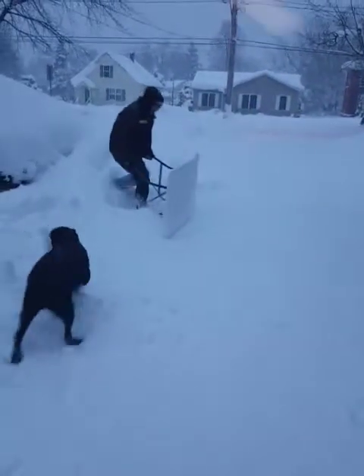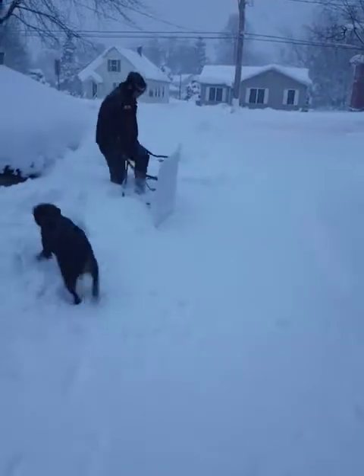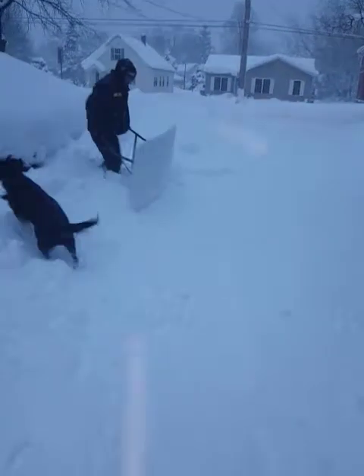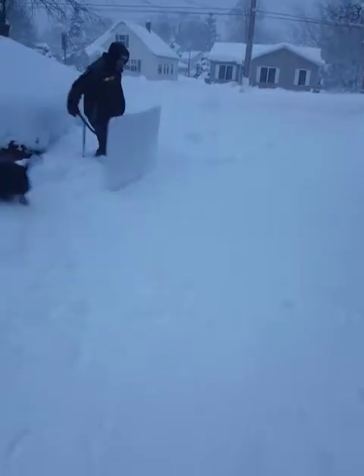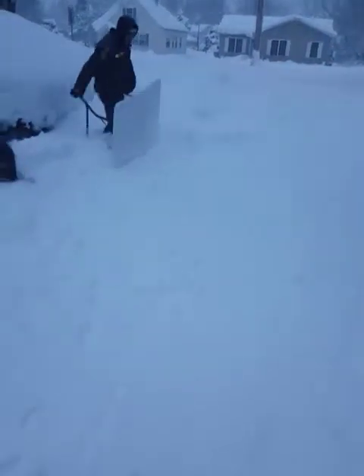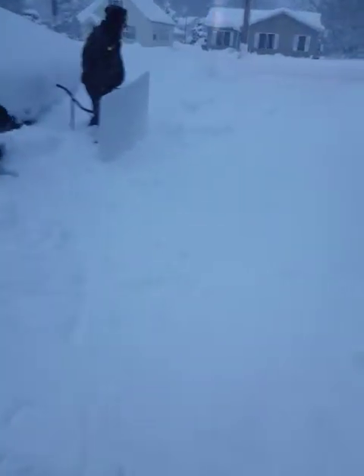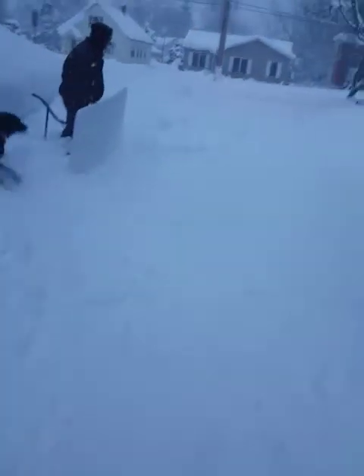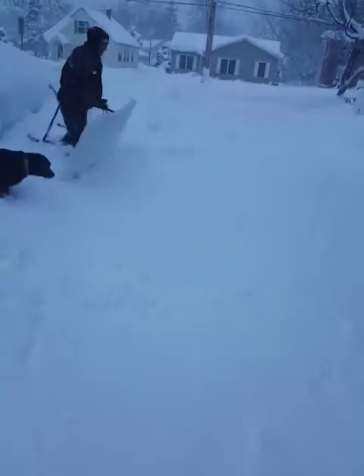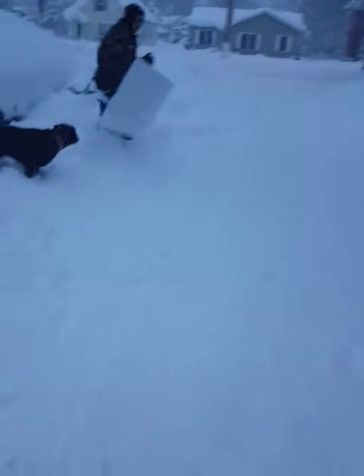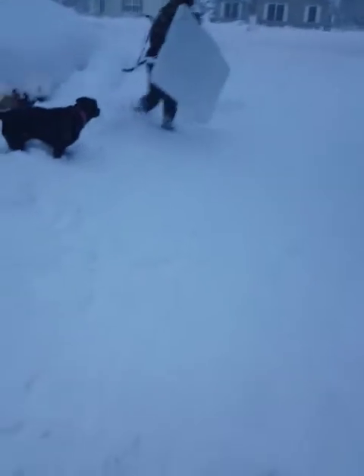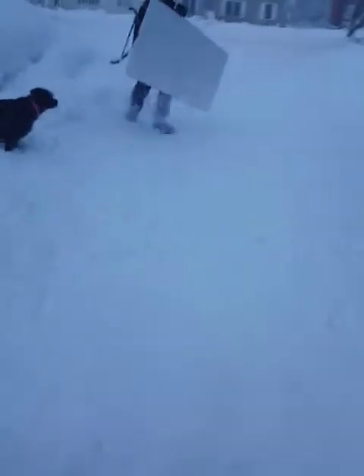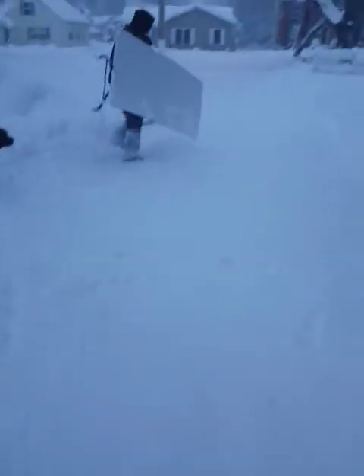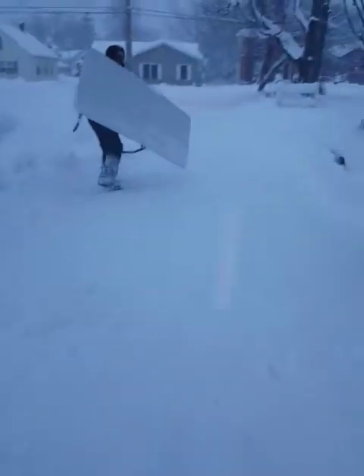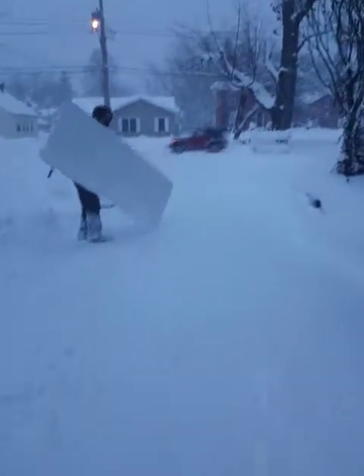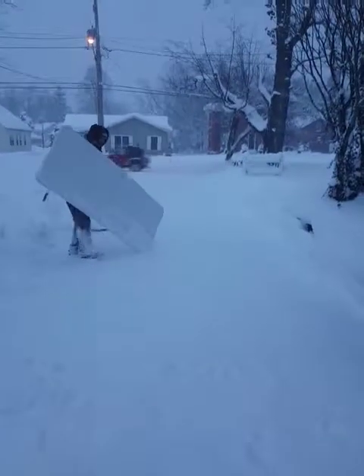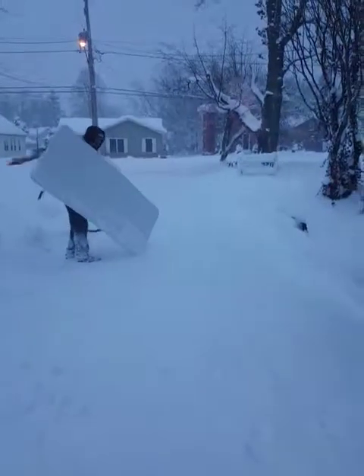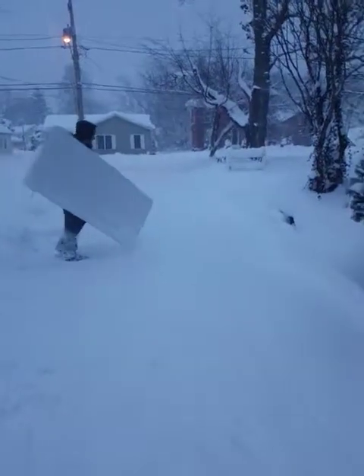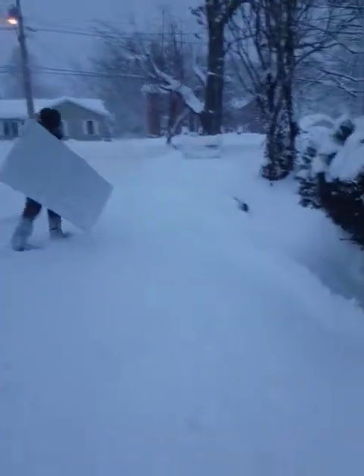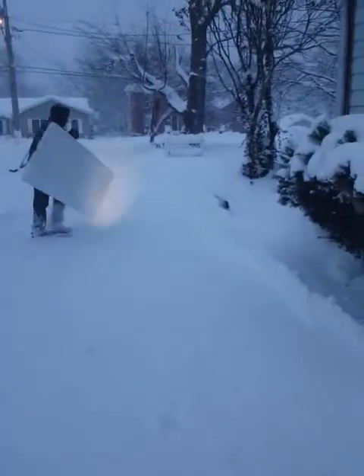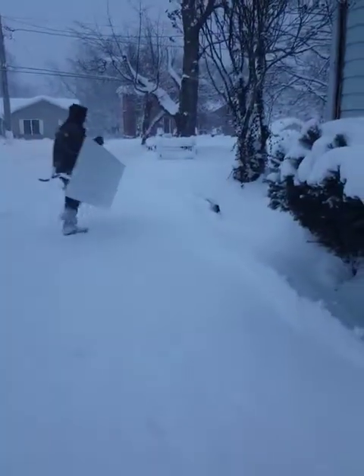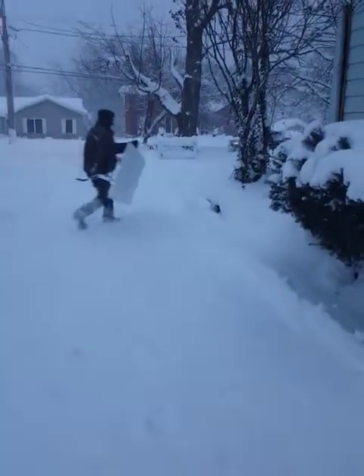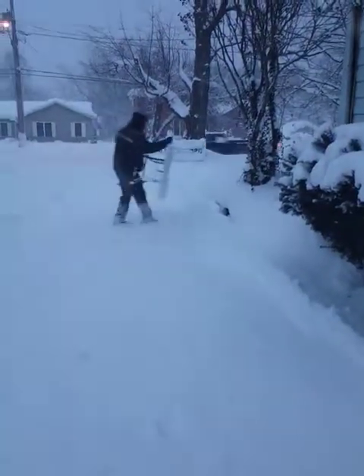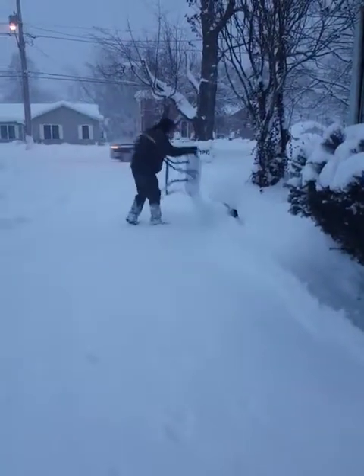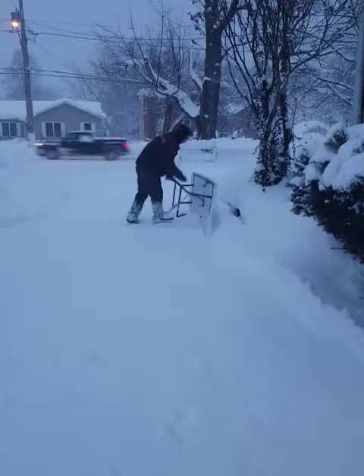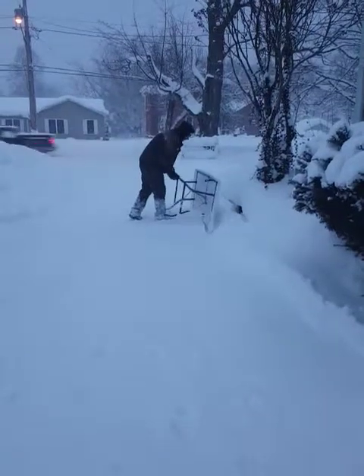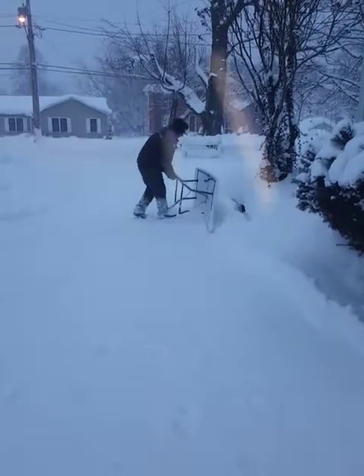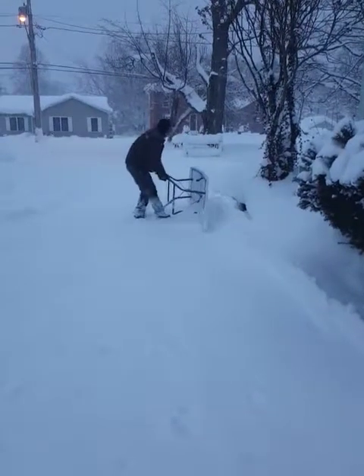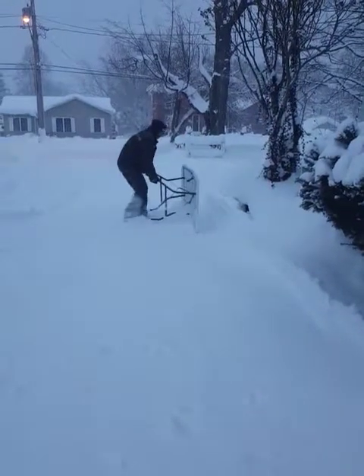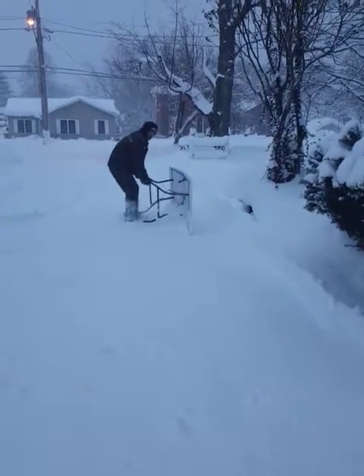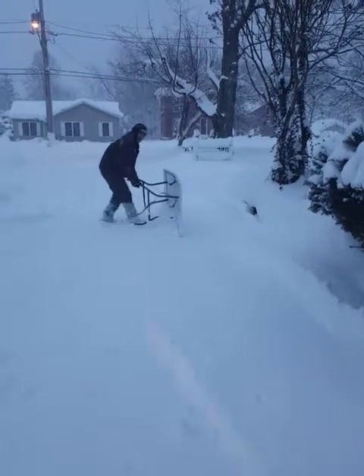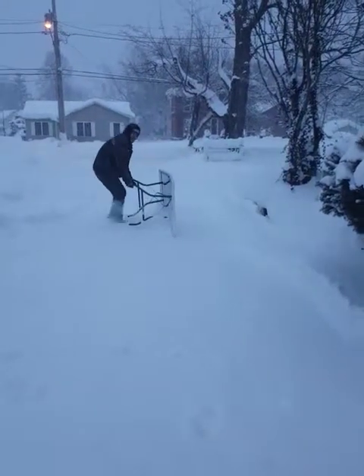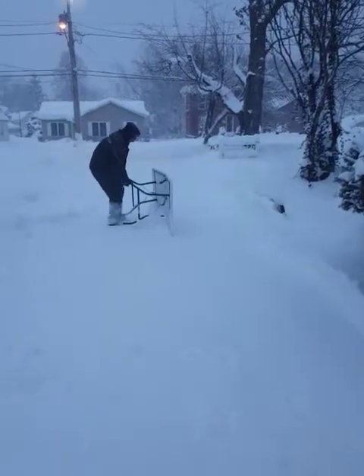This is the most stupid thing I've ever done. There you go. We don't need no bulky shovels.